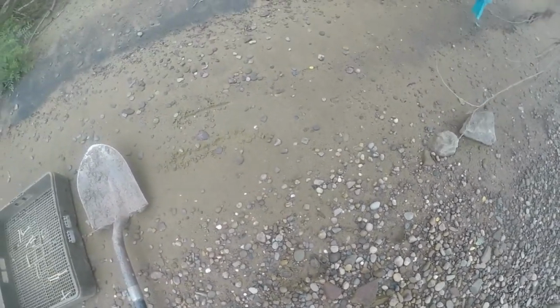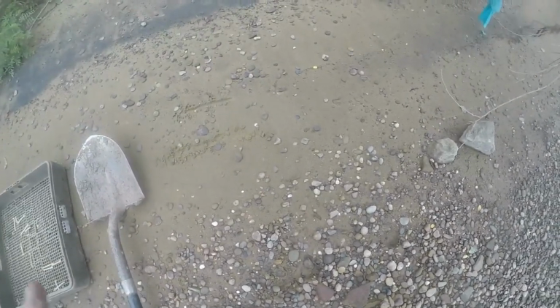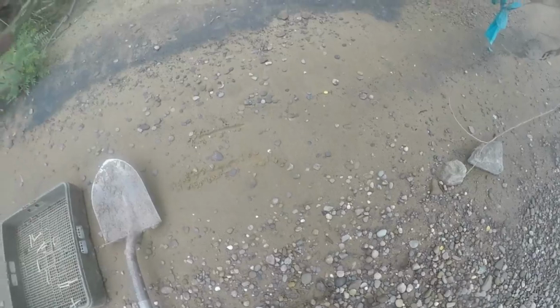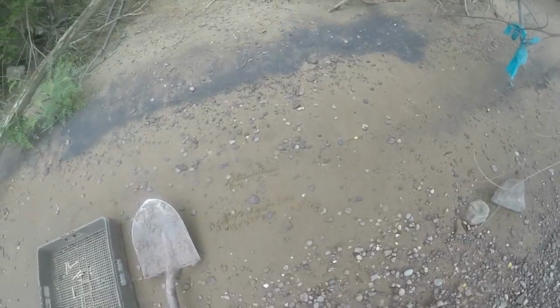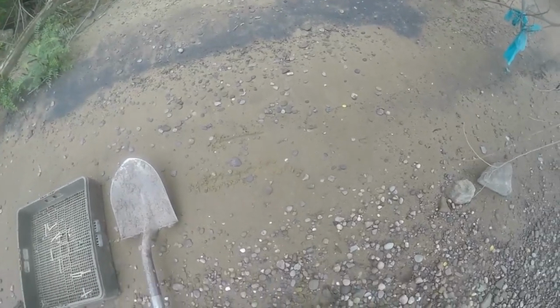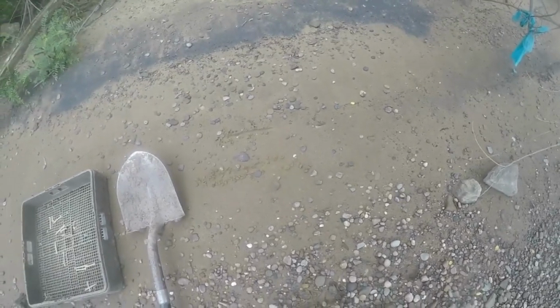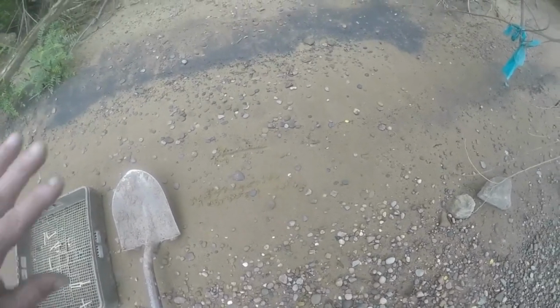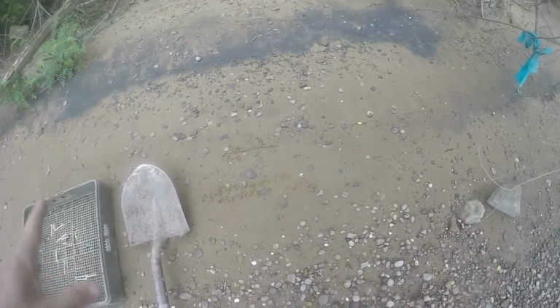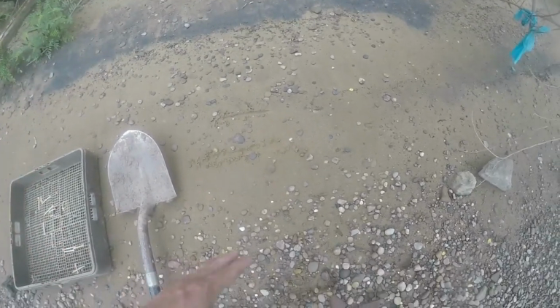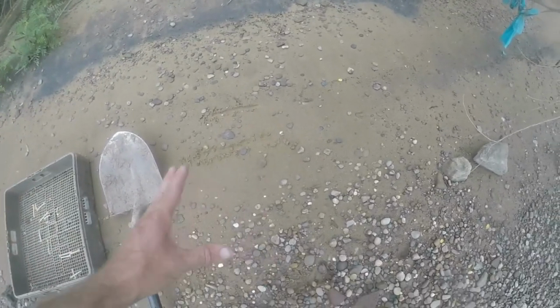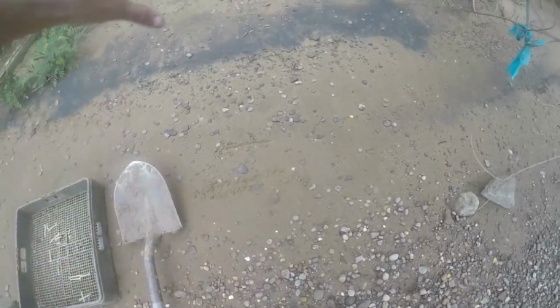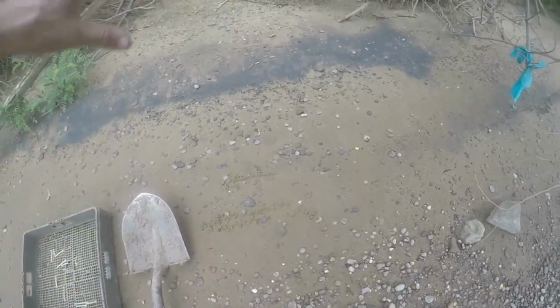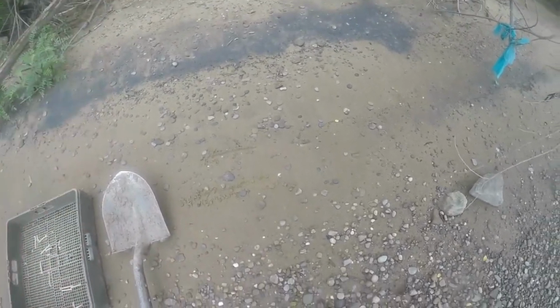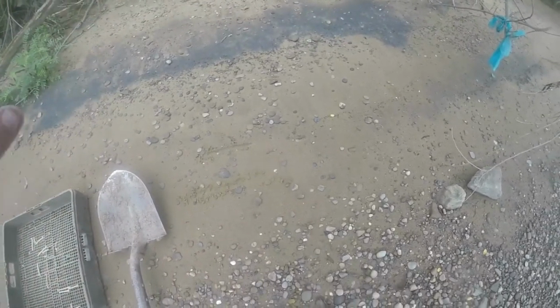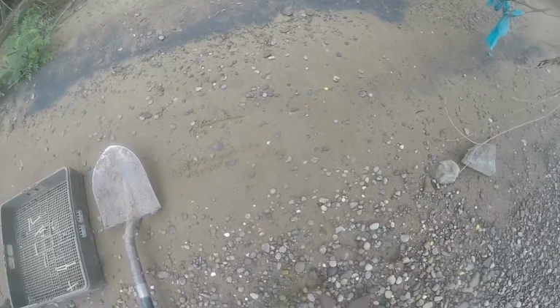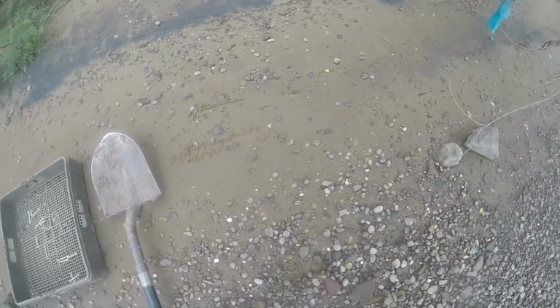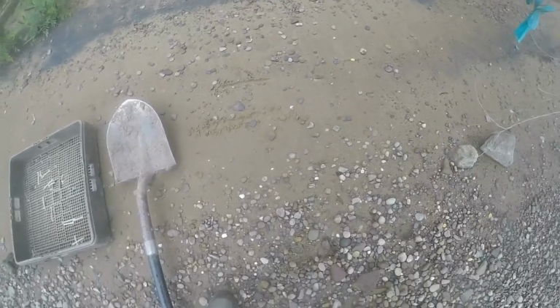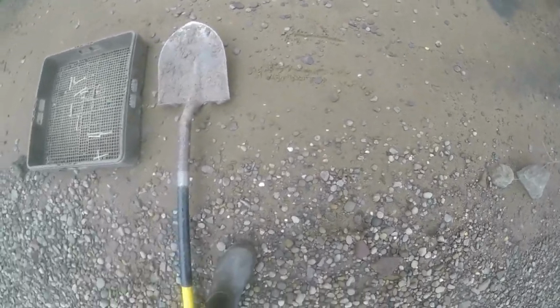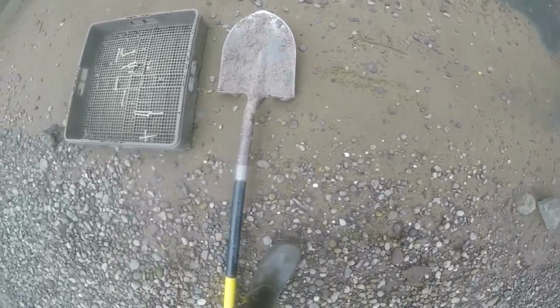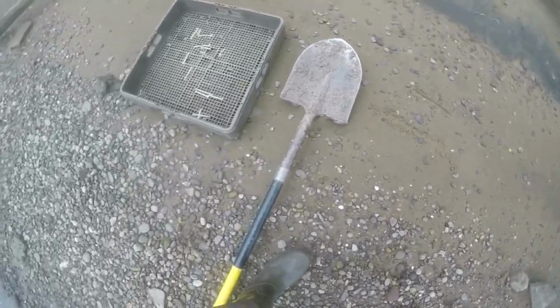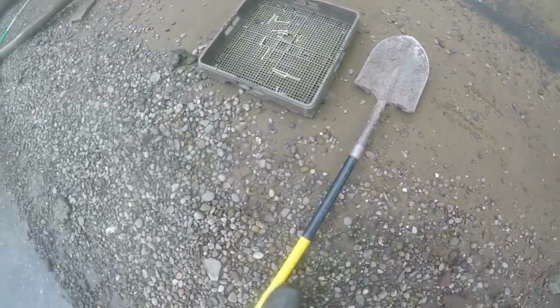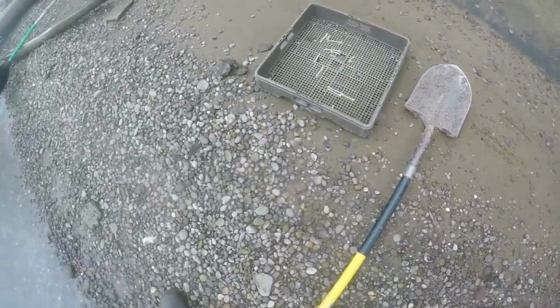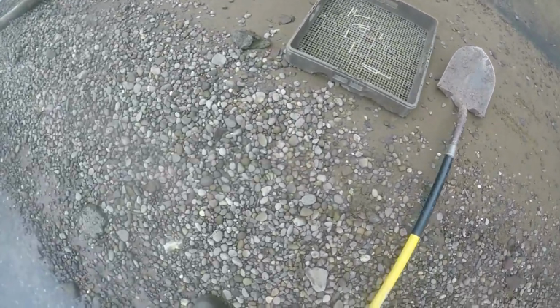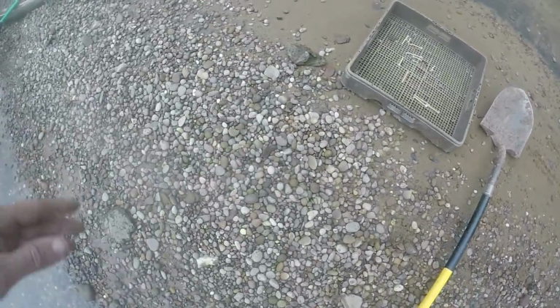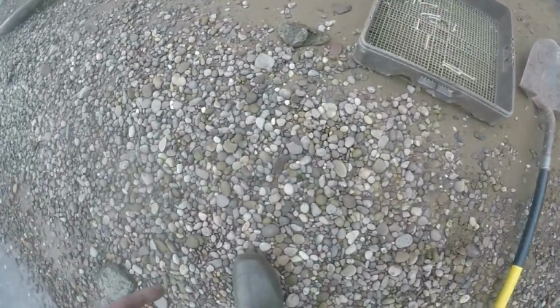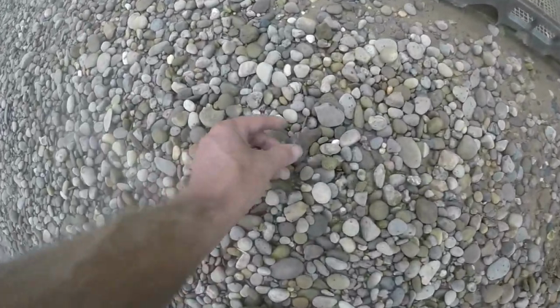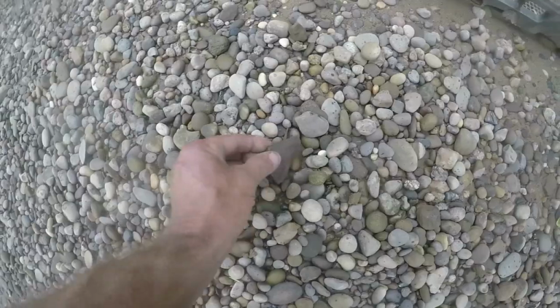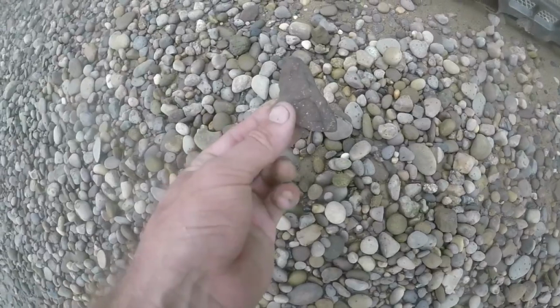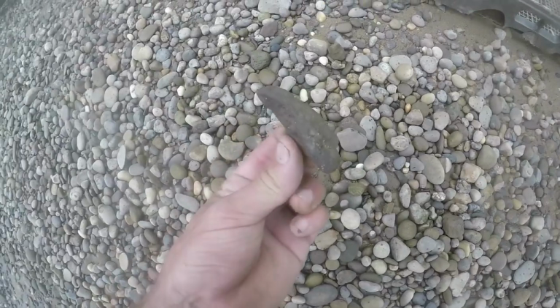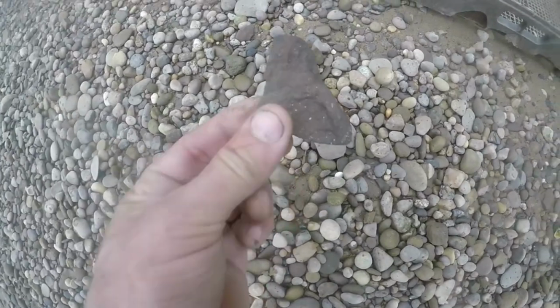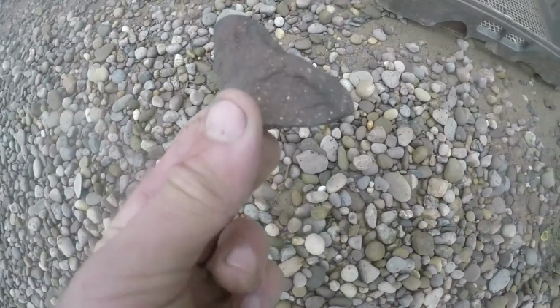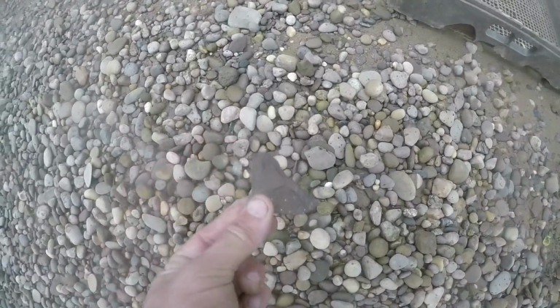There could have been a creek coming out here anciently, right in through here, washing this gravel into that bank. But I think it's from a flood — I'd have to talk to a geologist. But you see why — right here, fire rock. See how it's fractured and it's red and black.